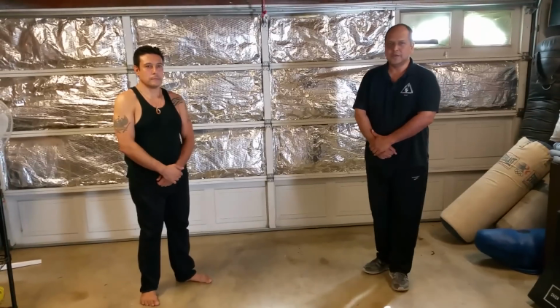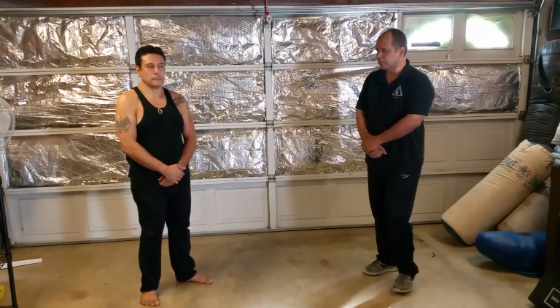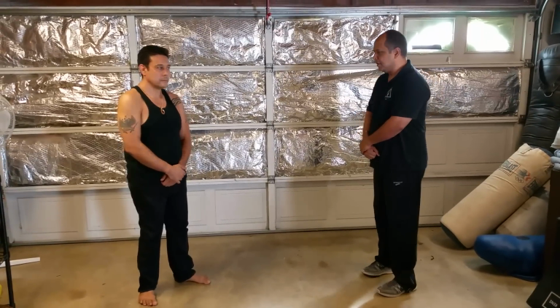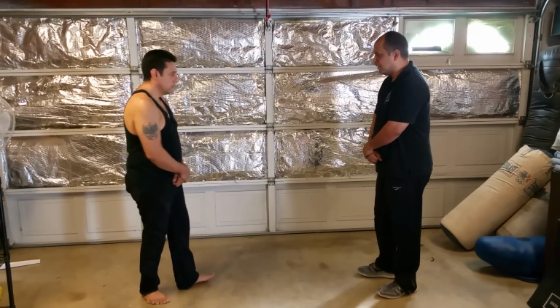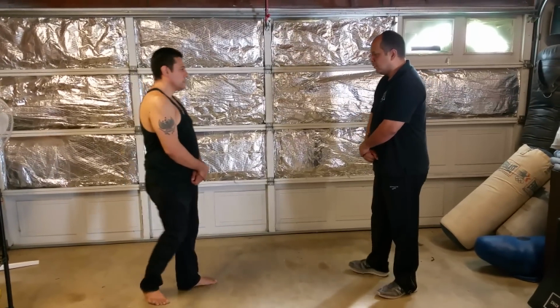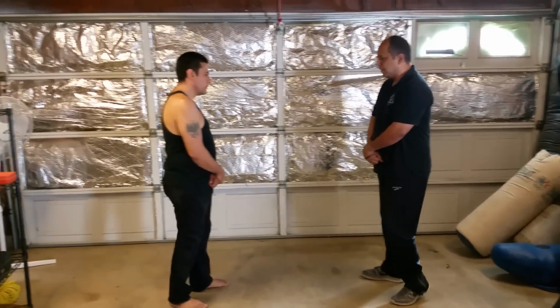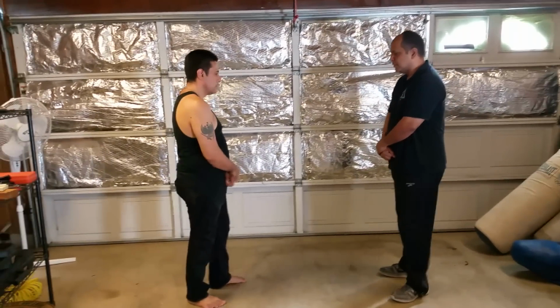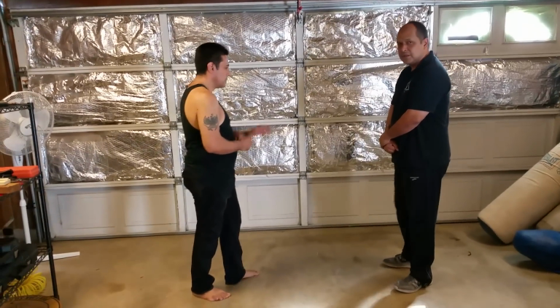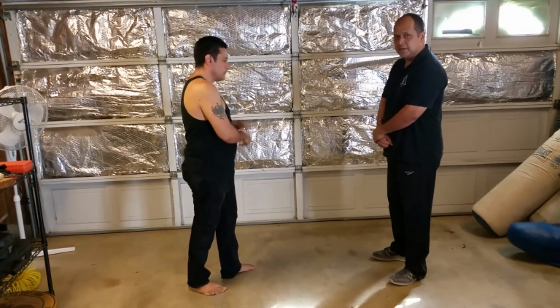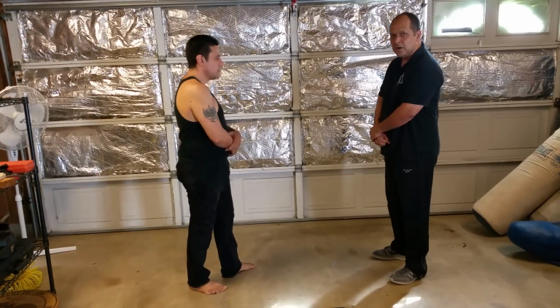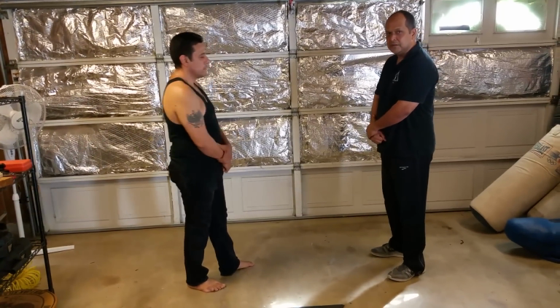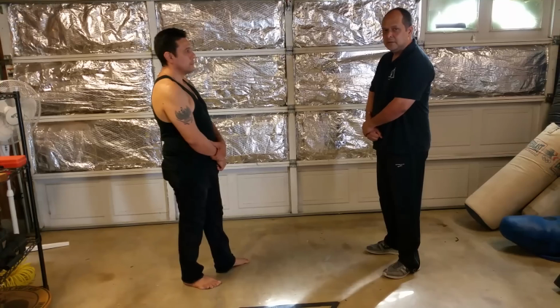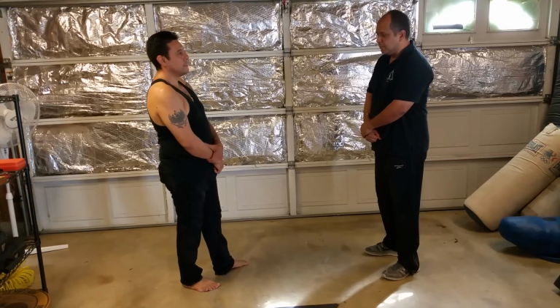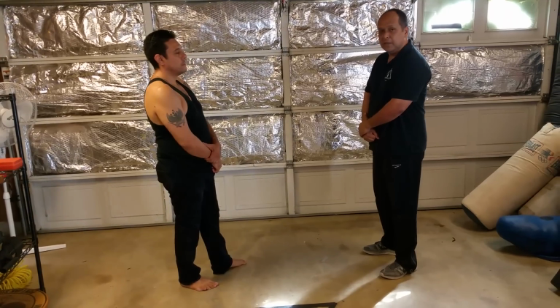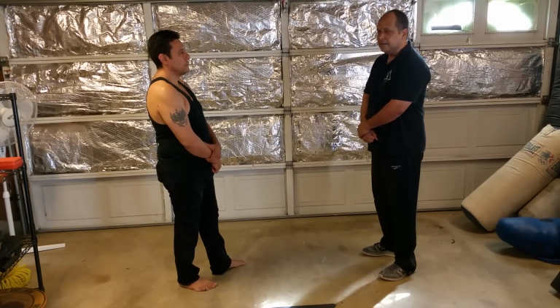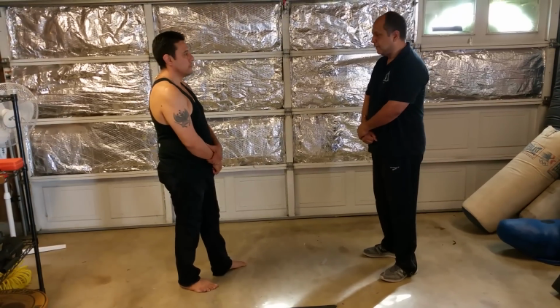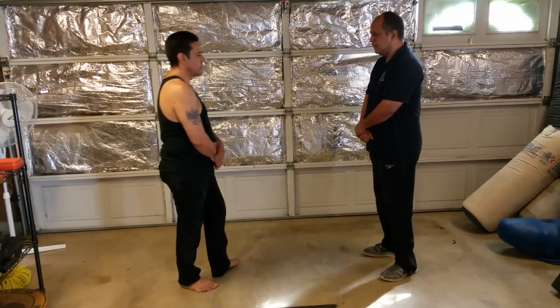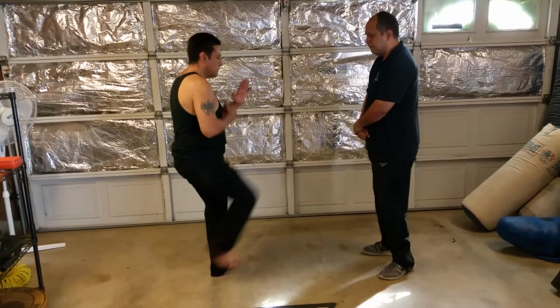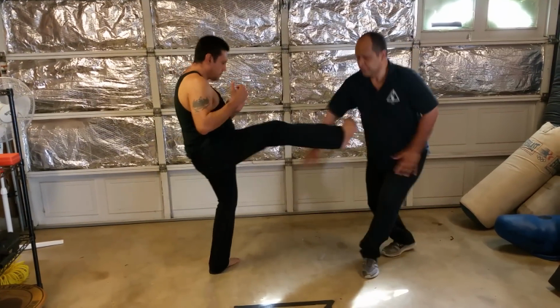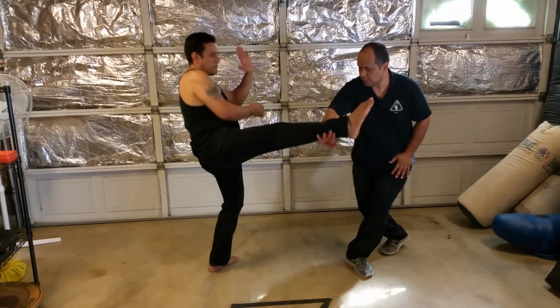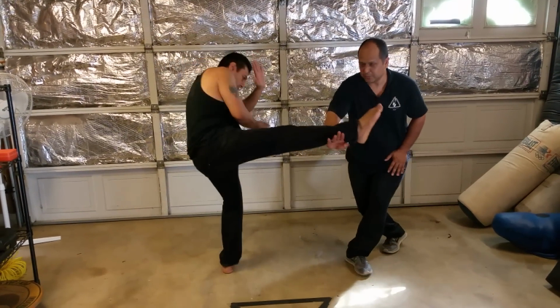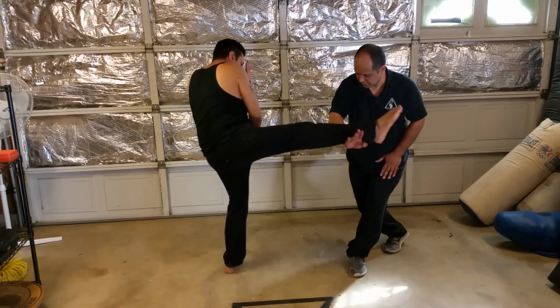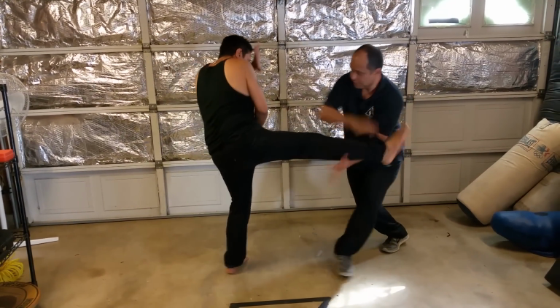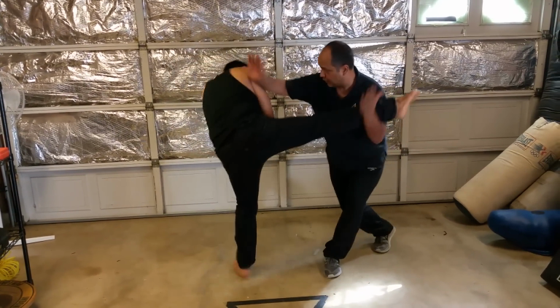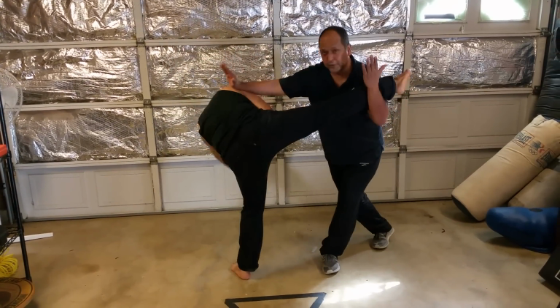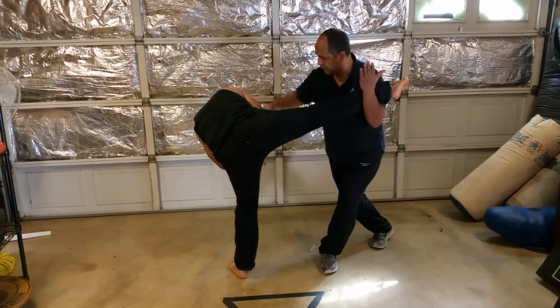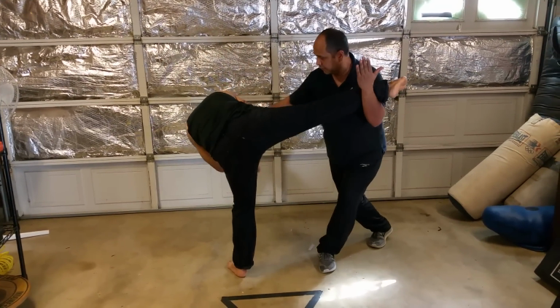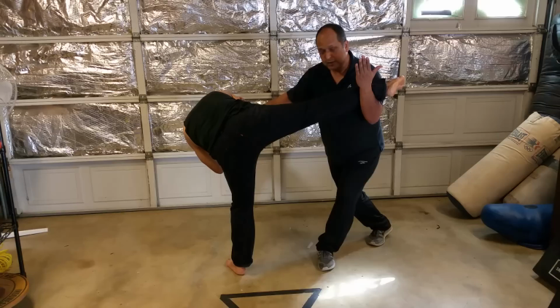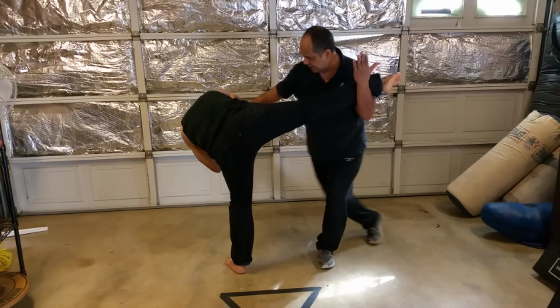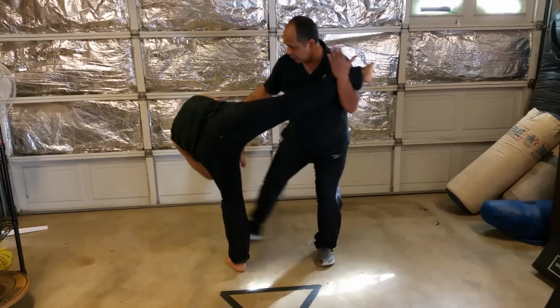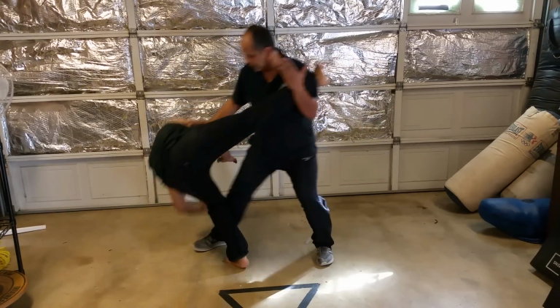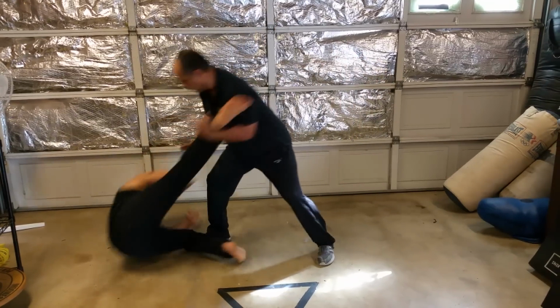So when we're facing our opponent, what we want to do is cut across to pick up the leg. We rotate, come underneath, transfer, and we're checking the hand, and then we advance forward.